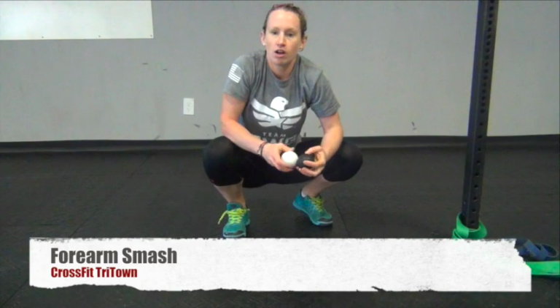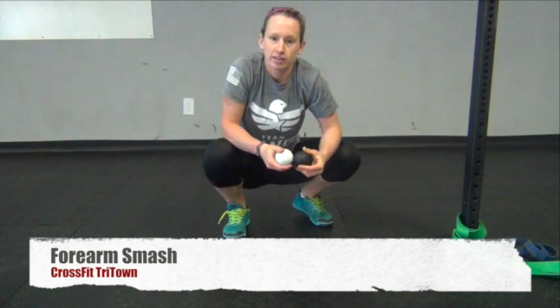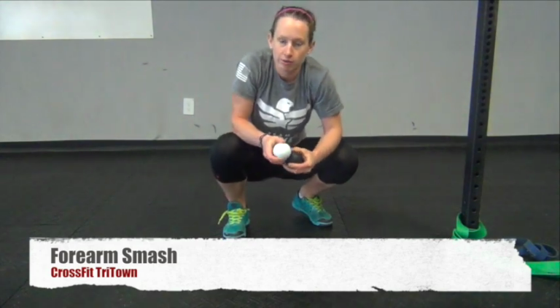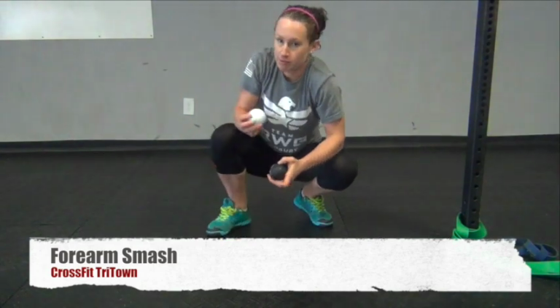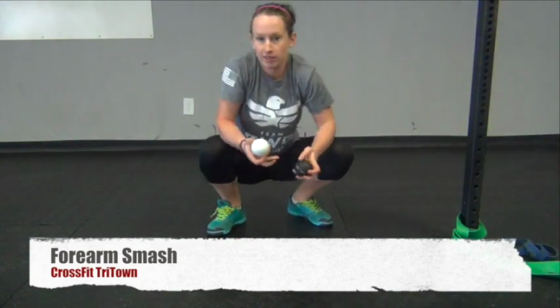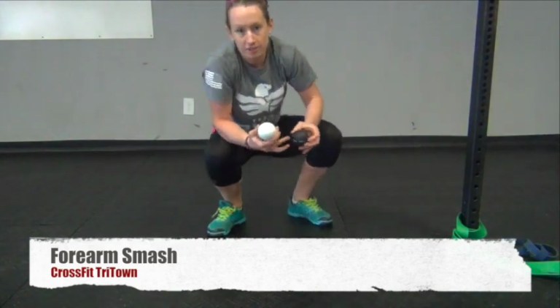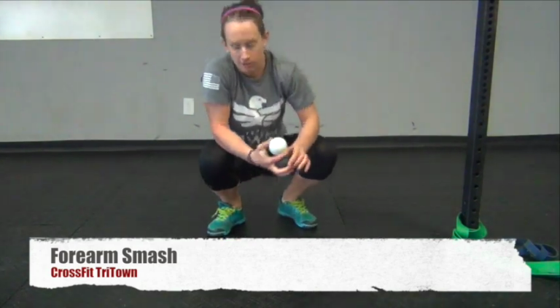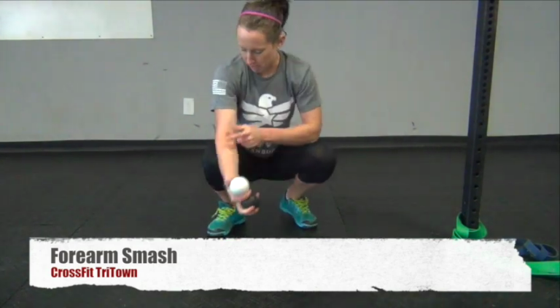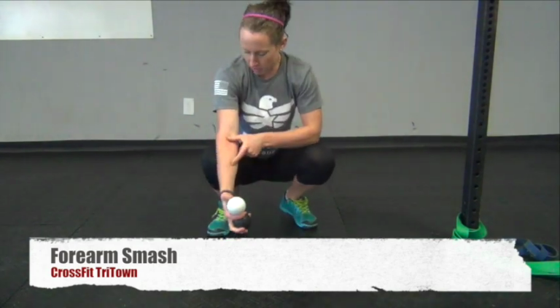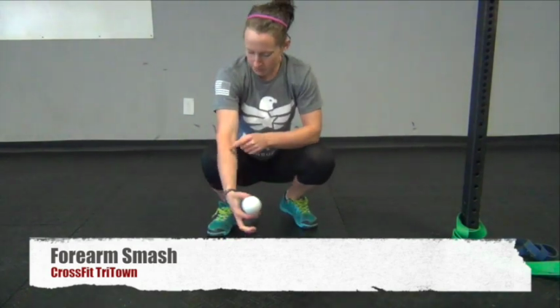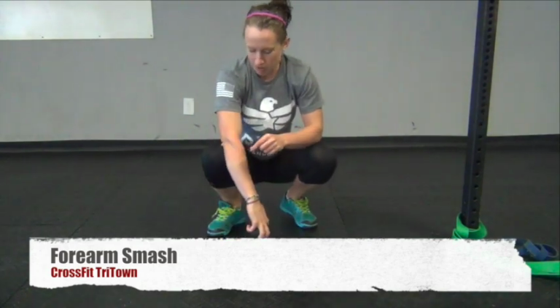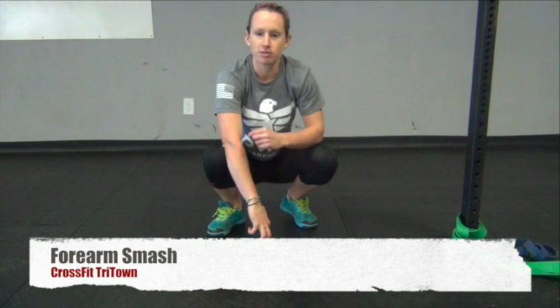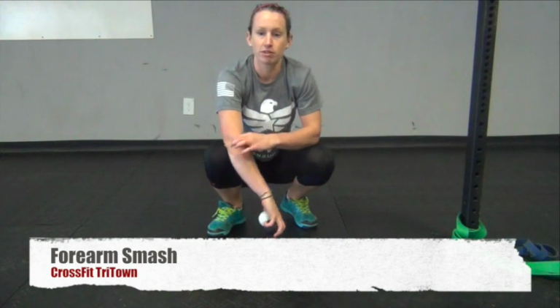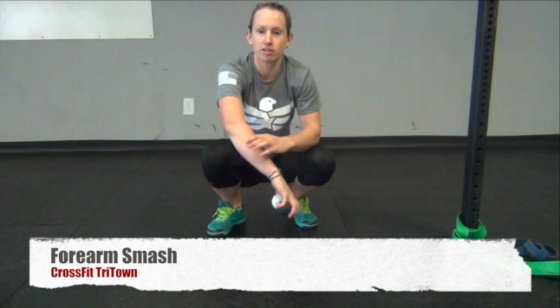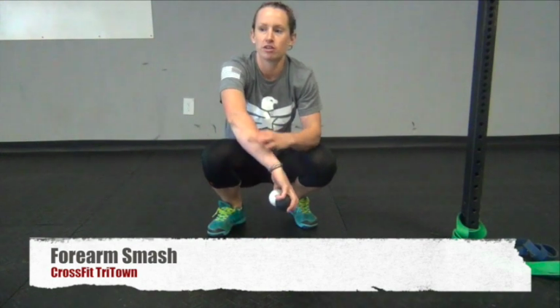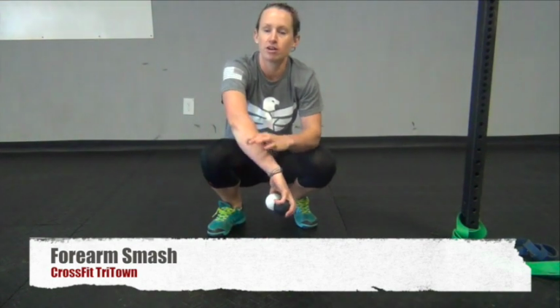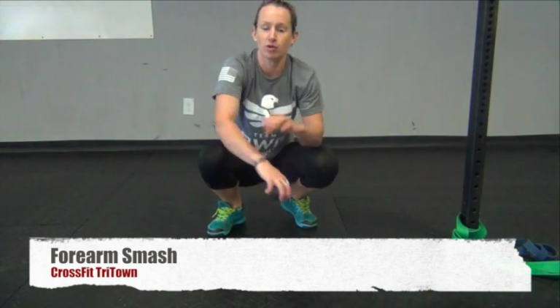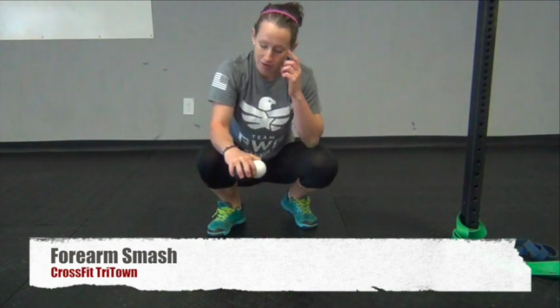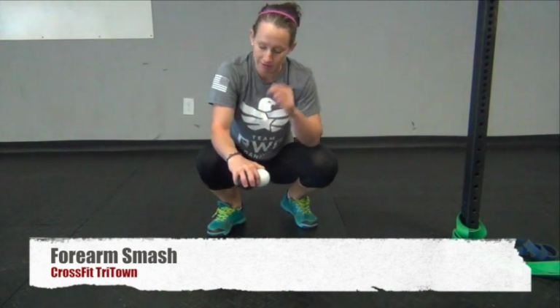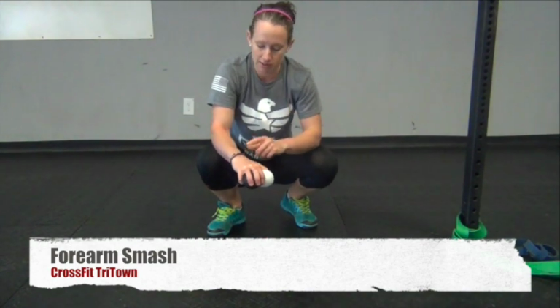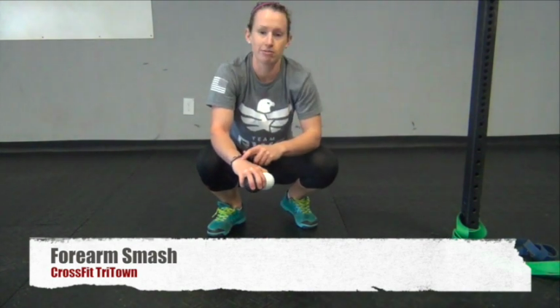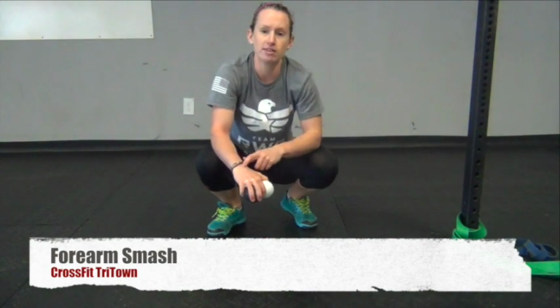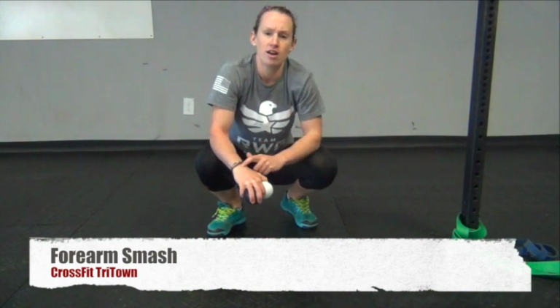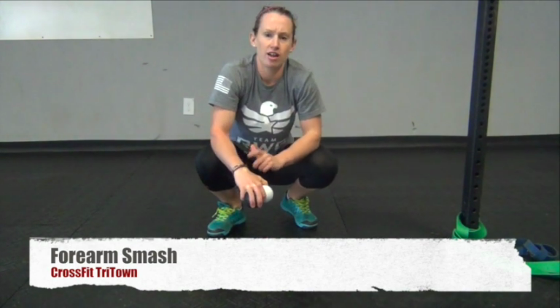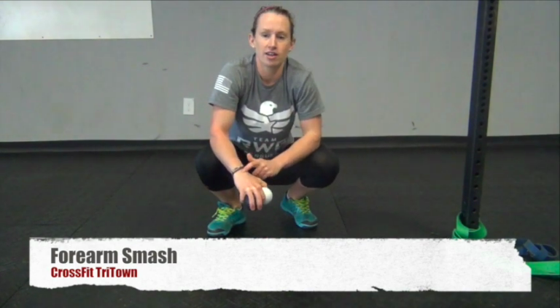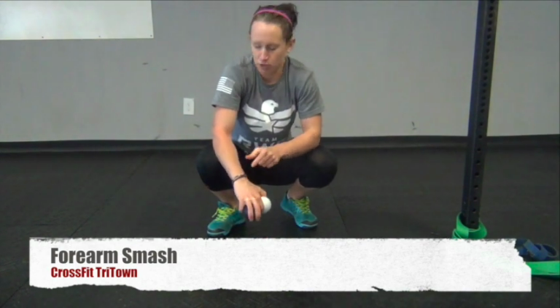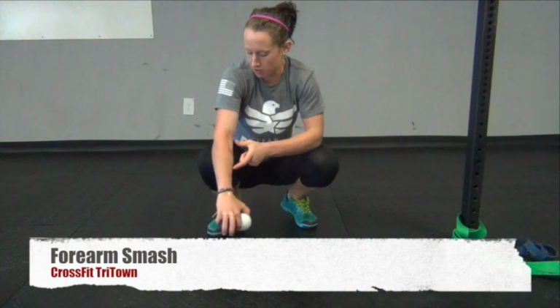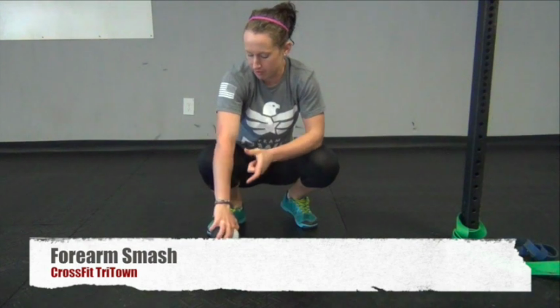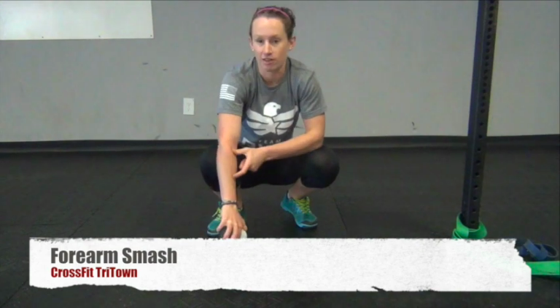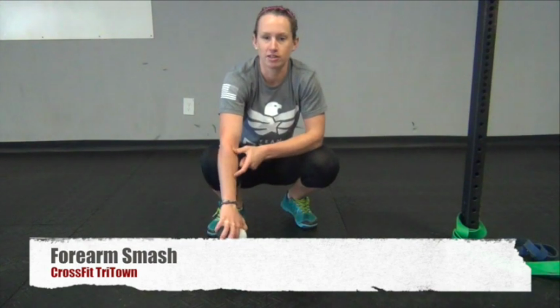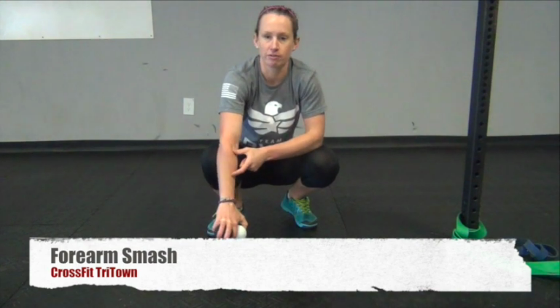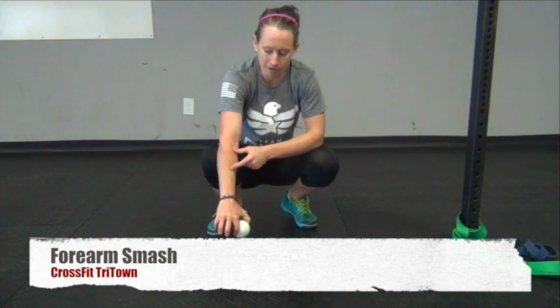Today we've got a mobilization for your forearm — for the muscular tissue in your forearm, or if you have a stiff wrist. A lot of the time you also have stiff muscles in your forearm.